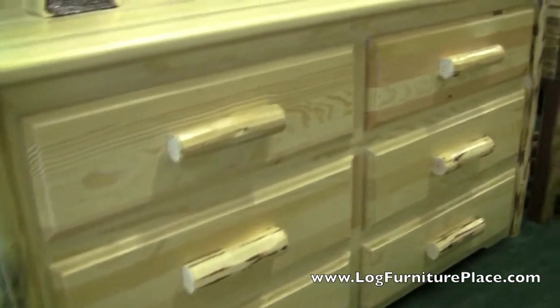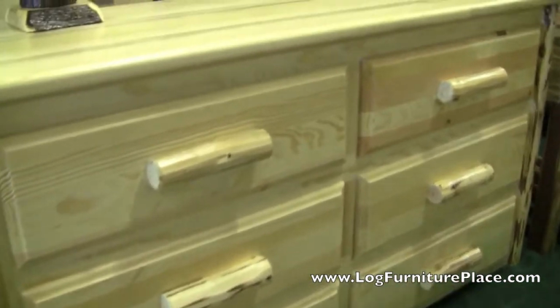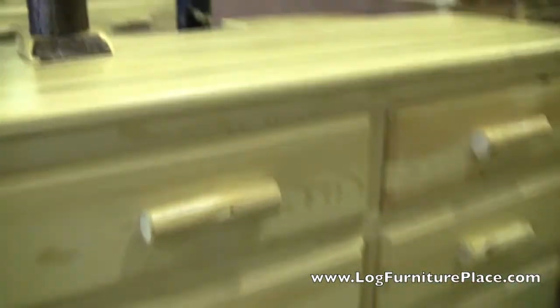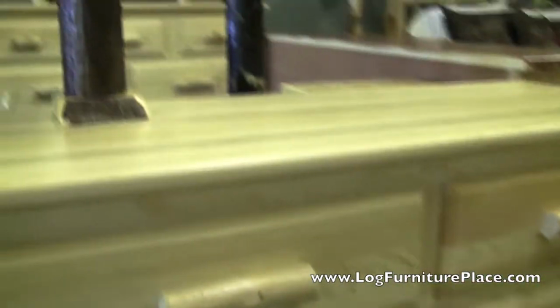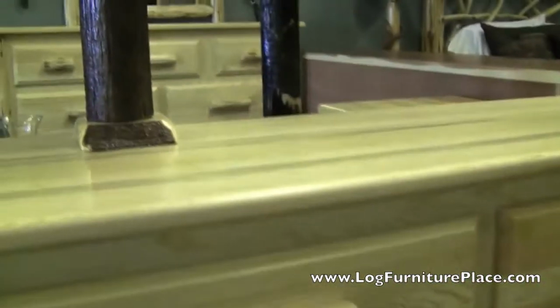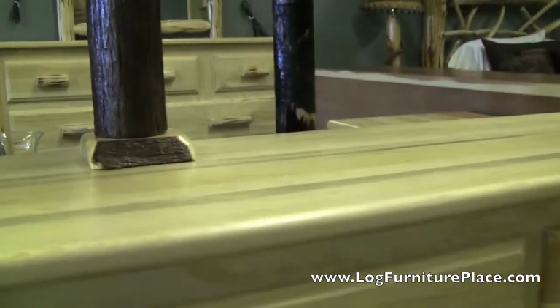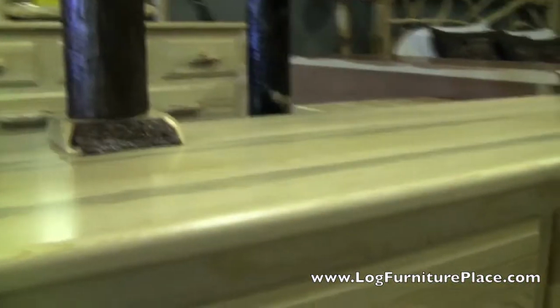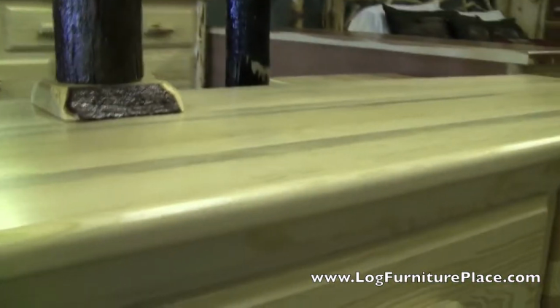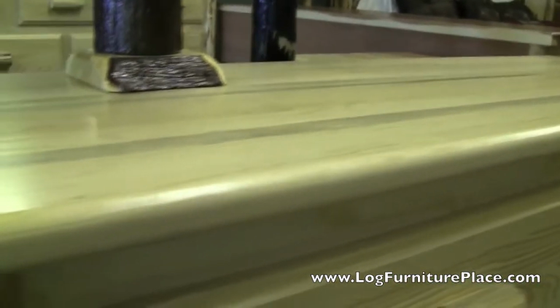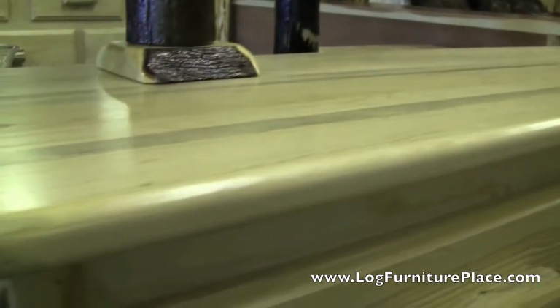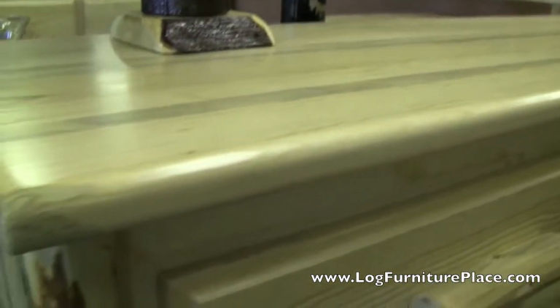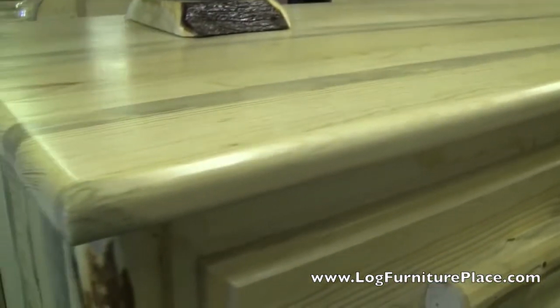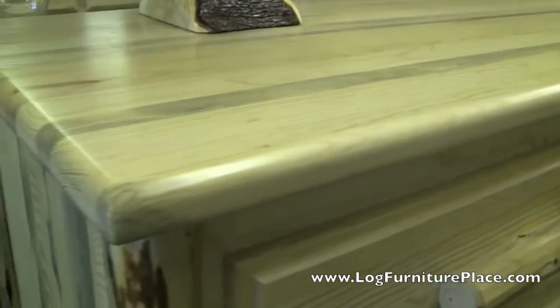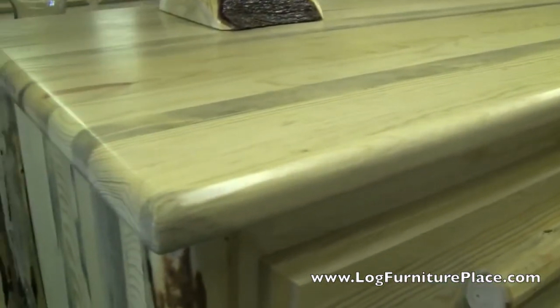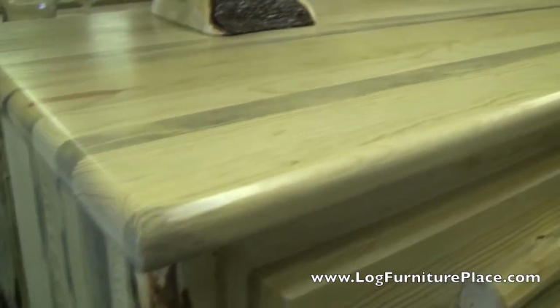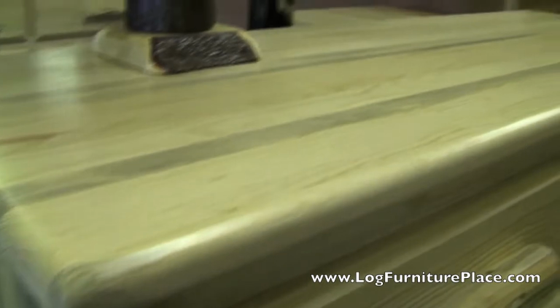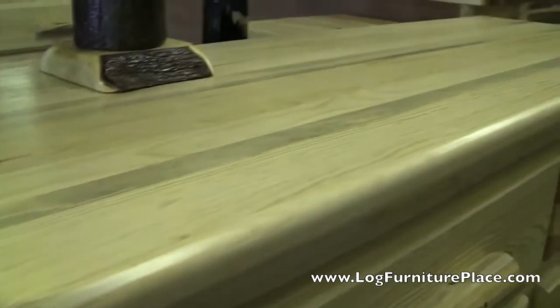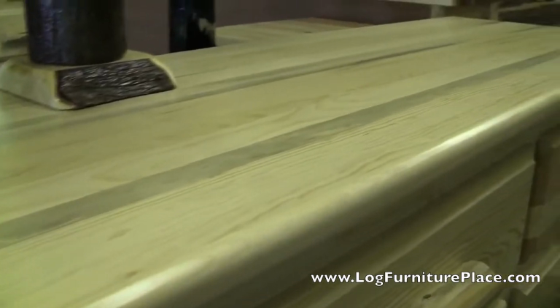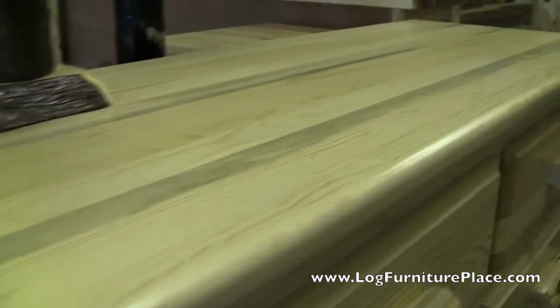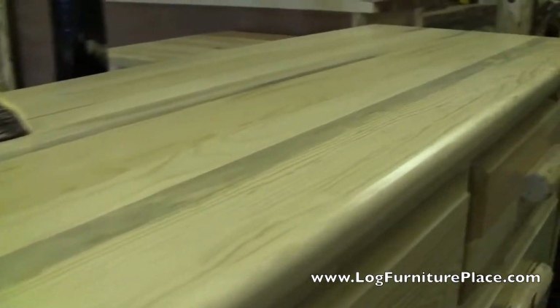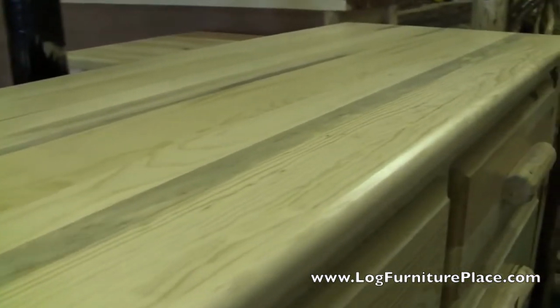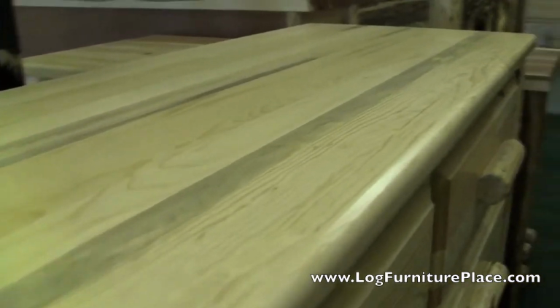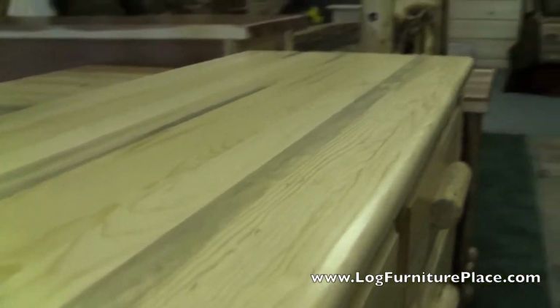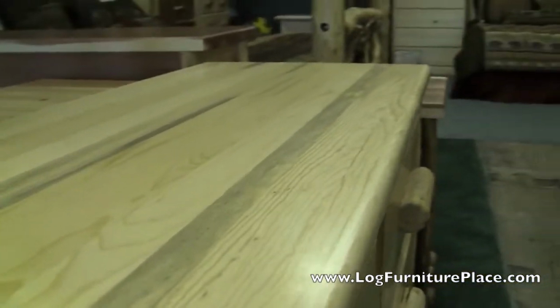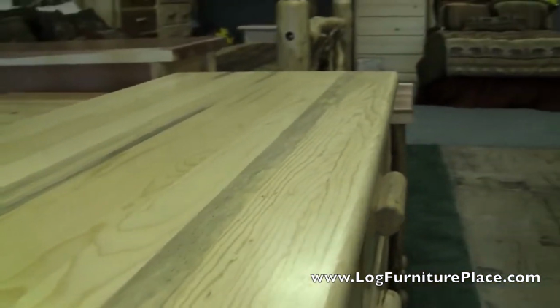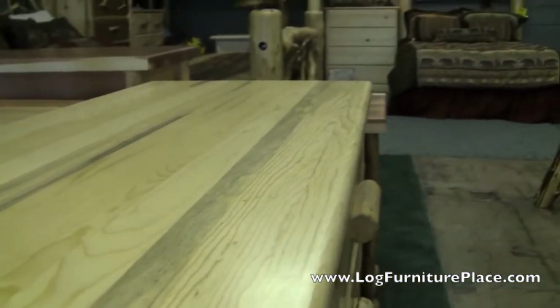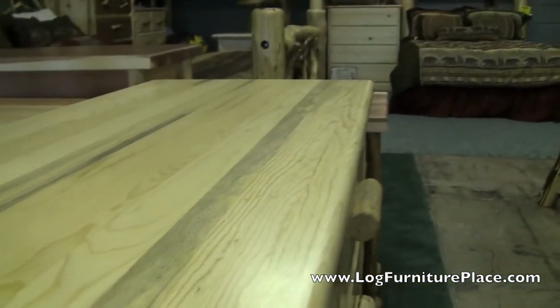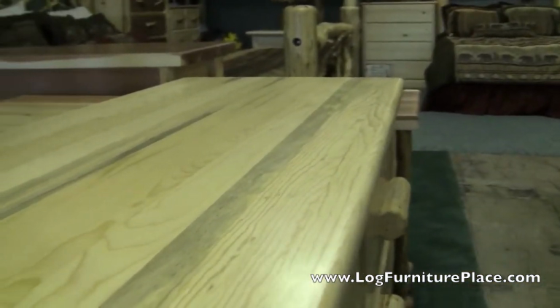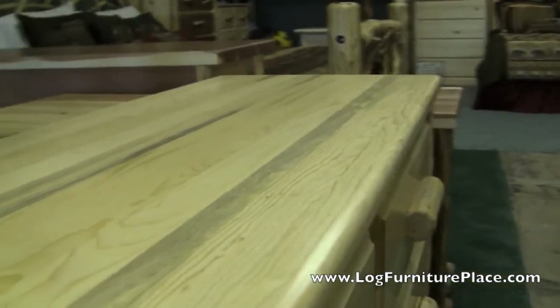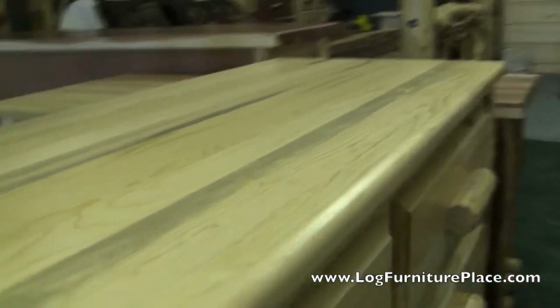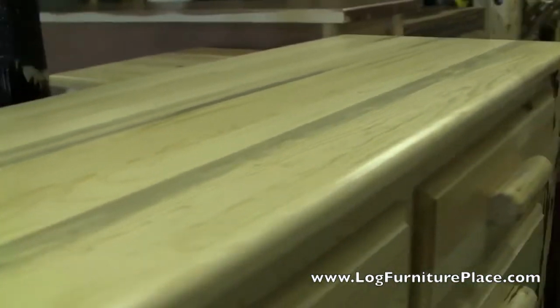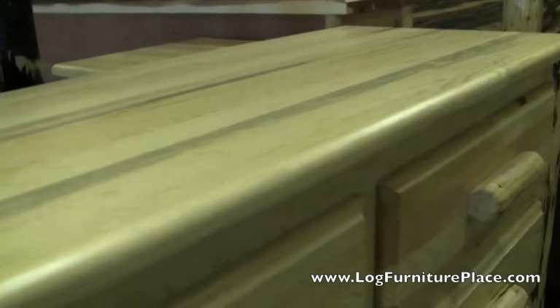This six drawer dresser features flat front drawers. The top is nice and solid — you can see all the grains of the pine wood in the dresser top.